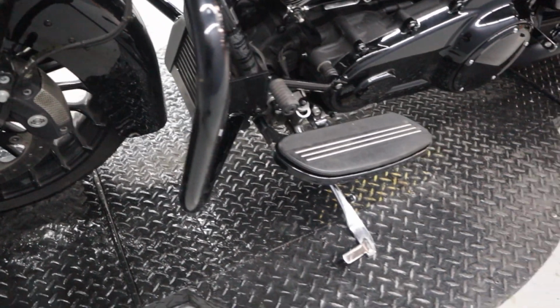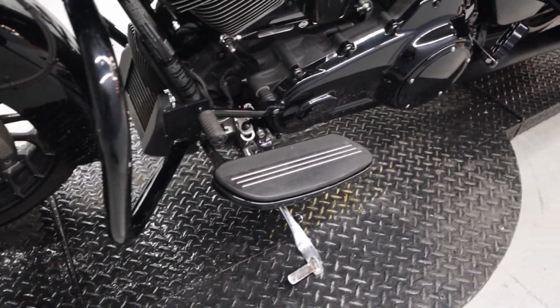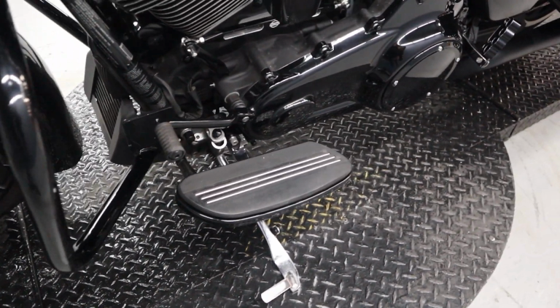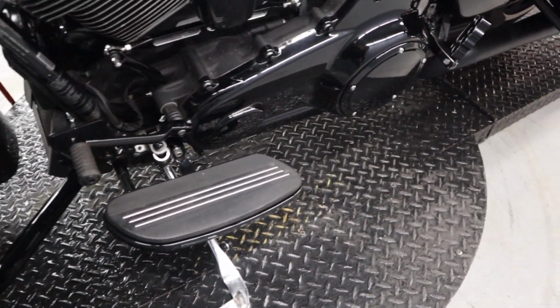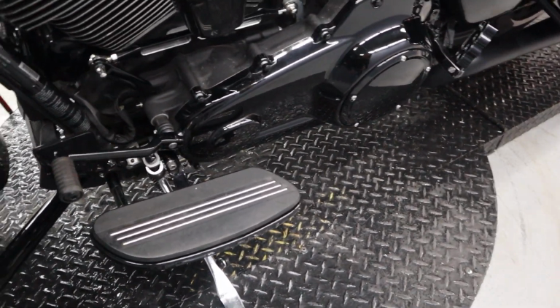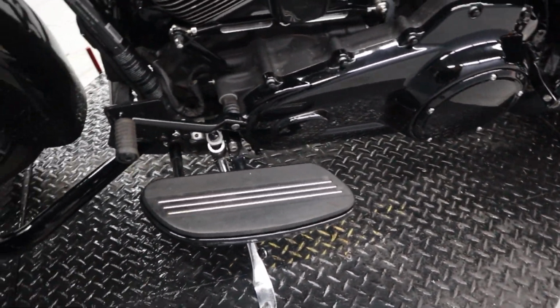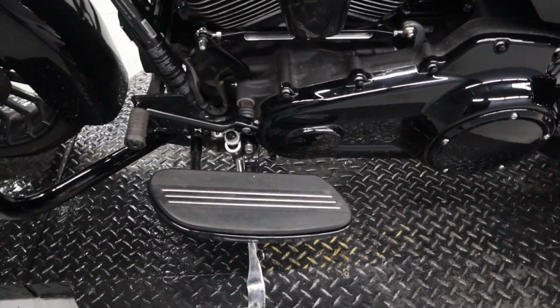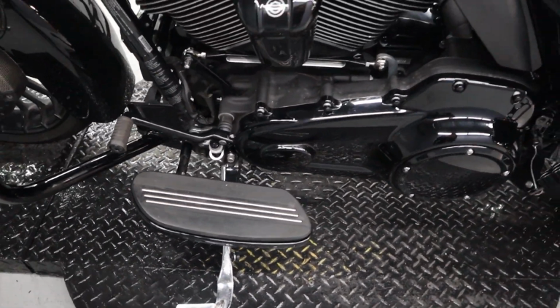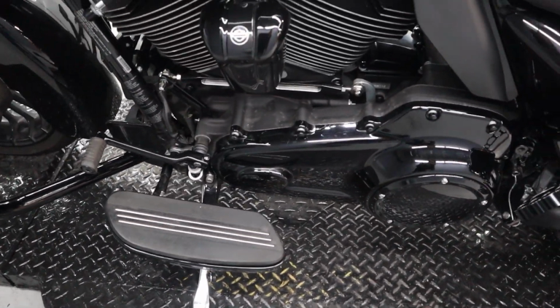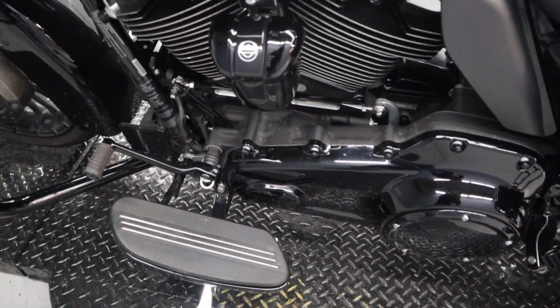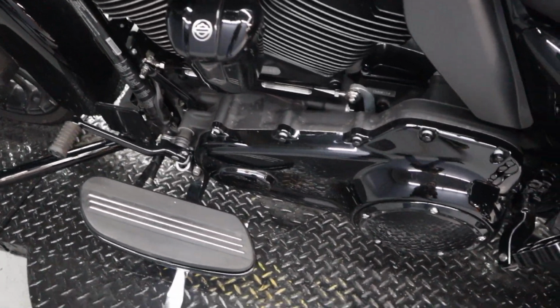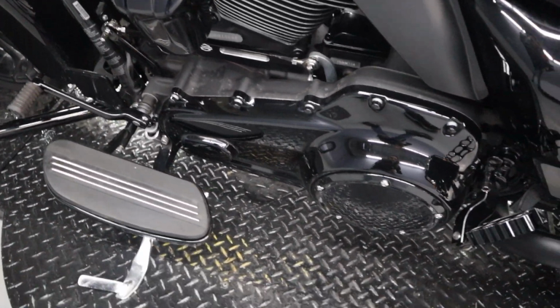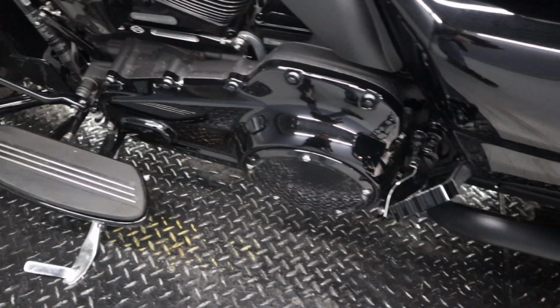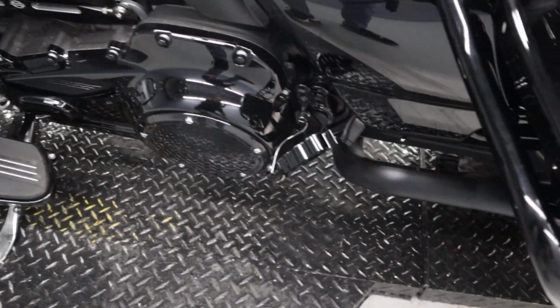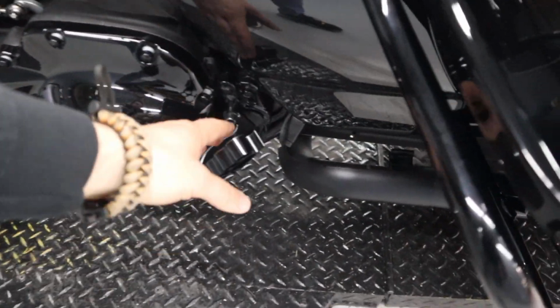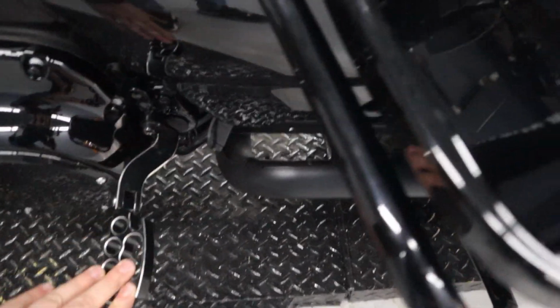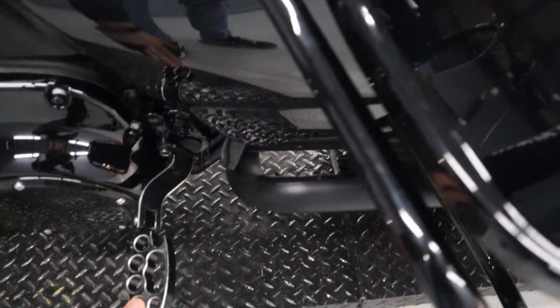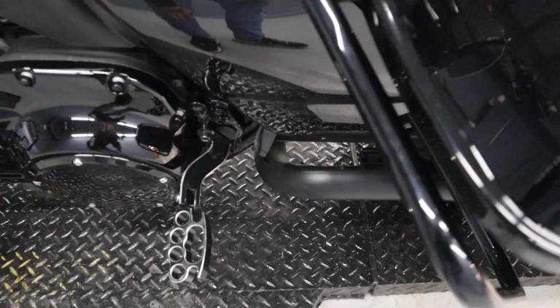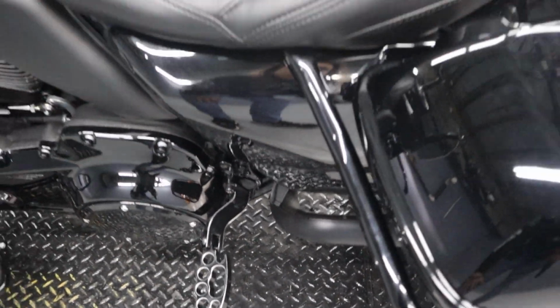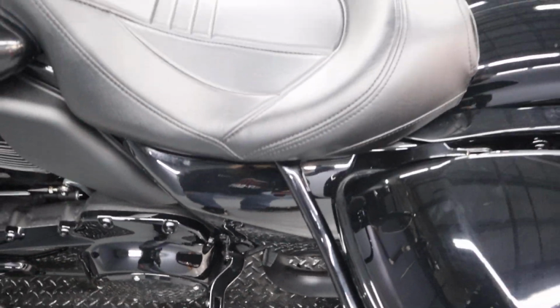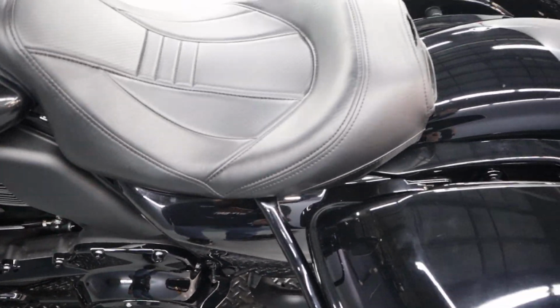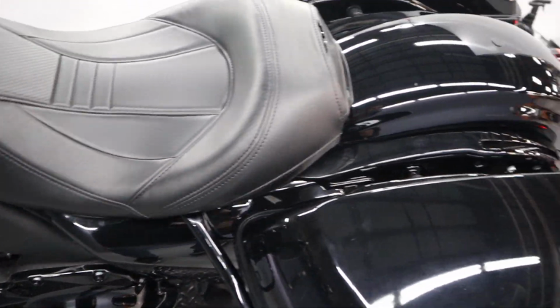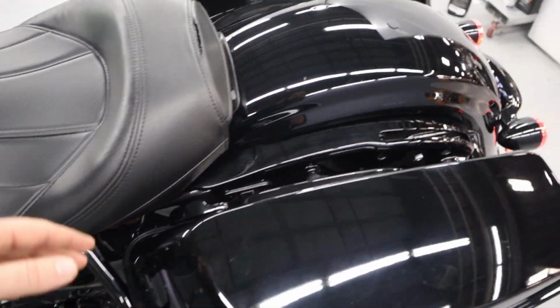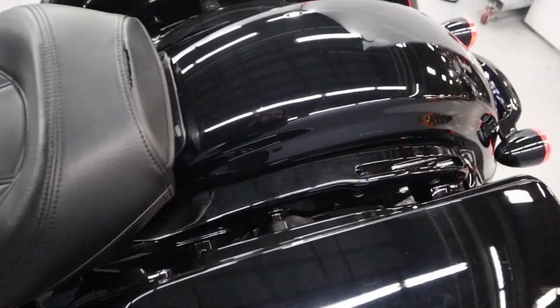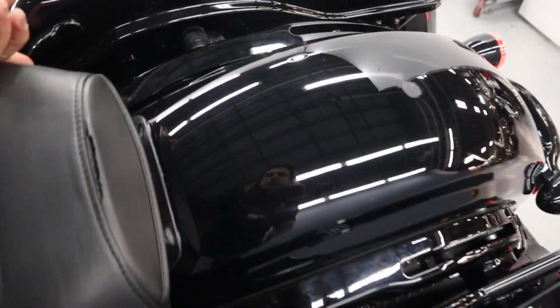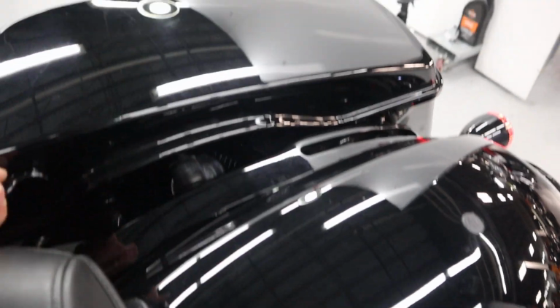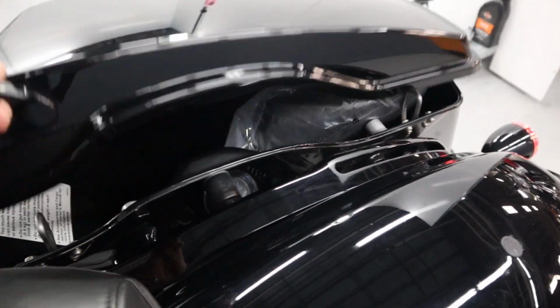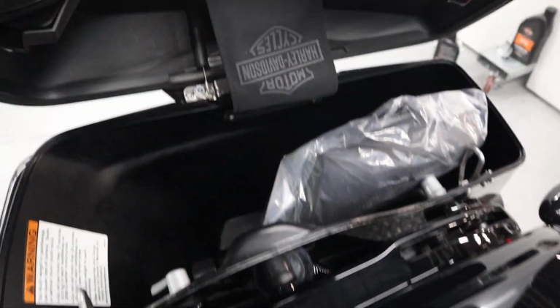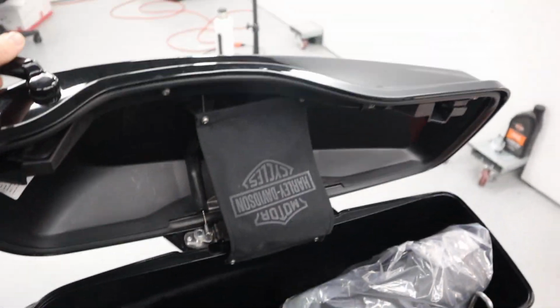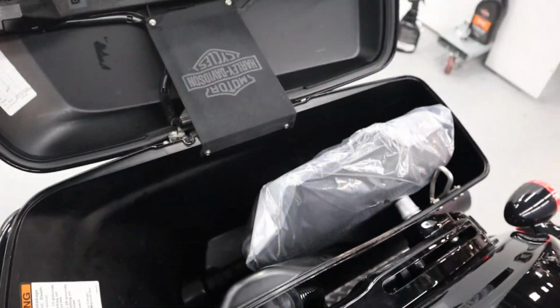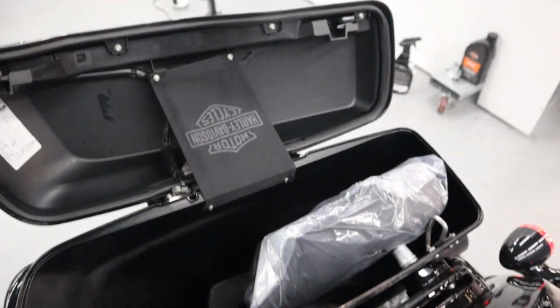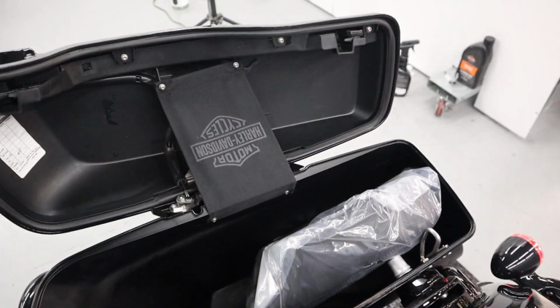Floor boards, toe shift, passenger pegs — the passenger pillion is in the rear here.